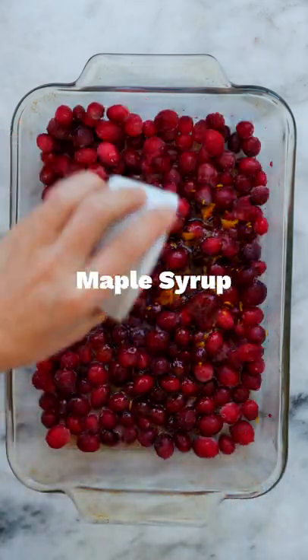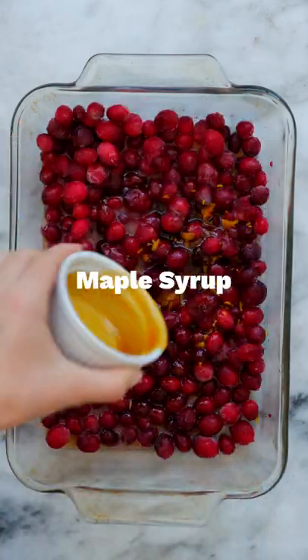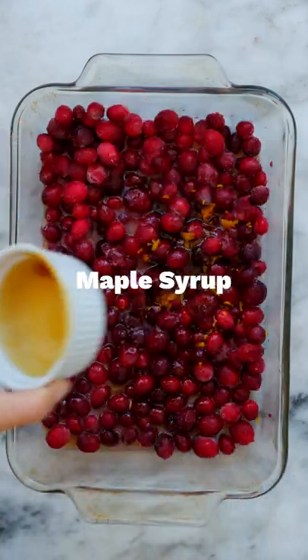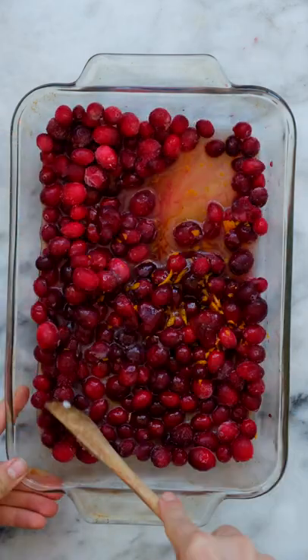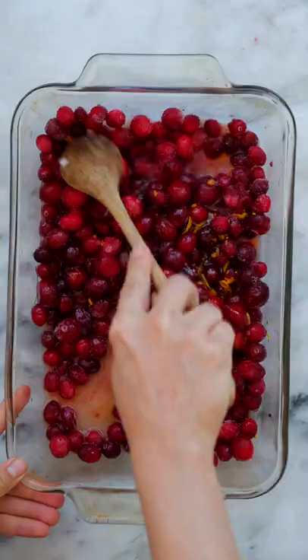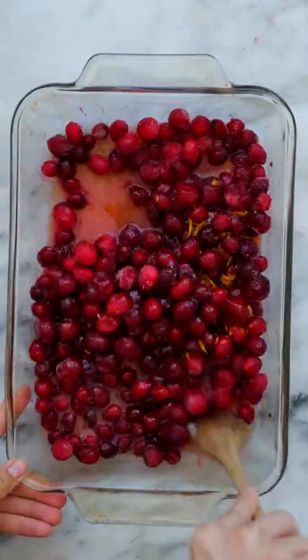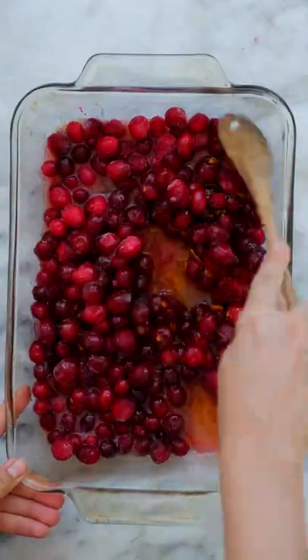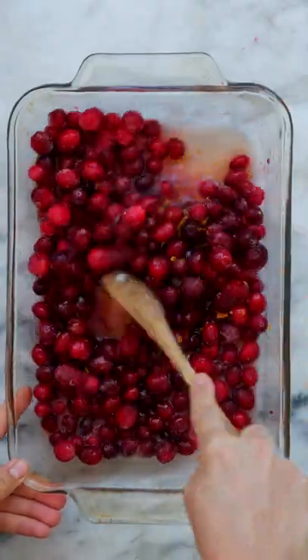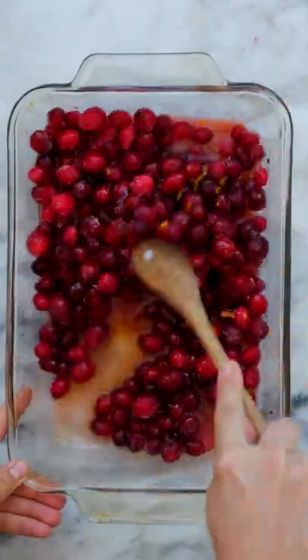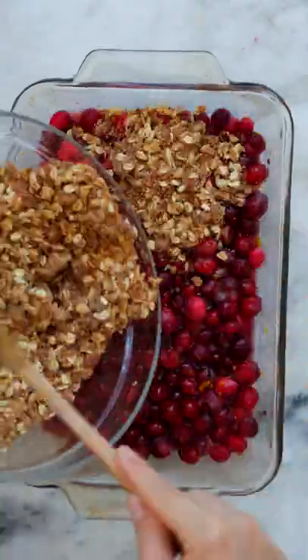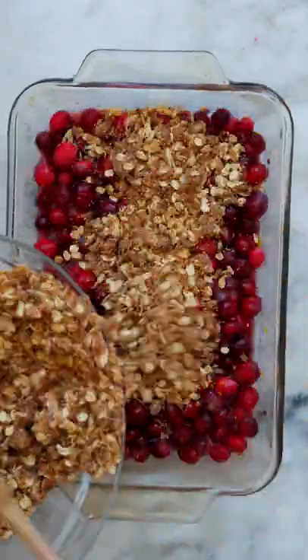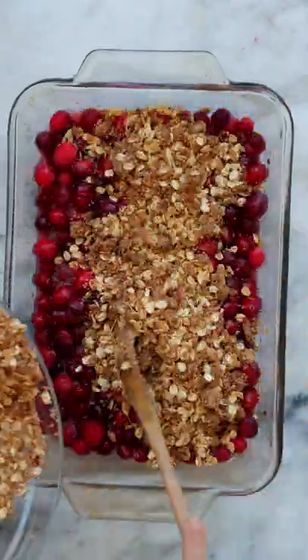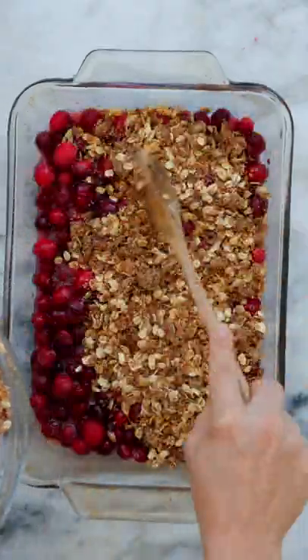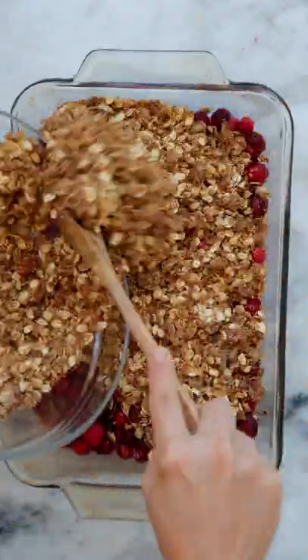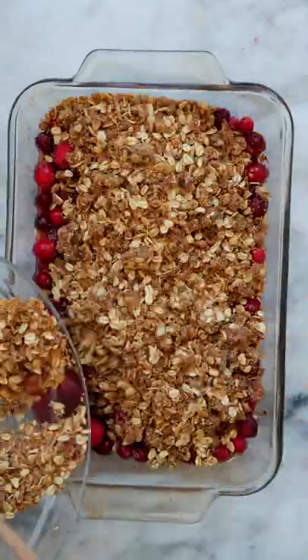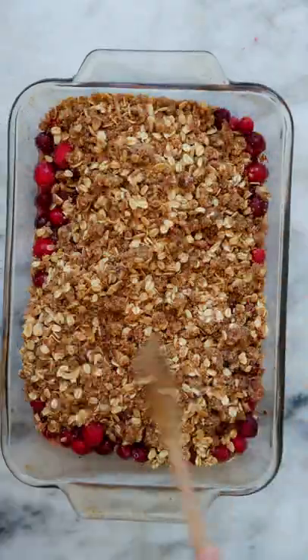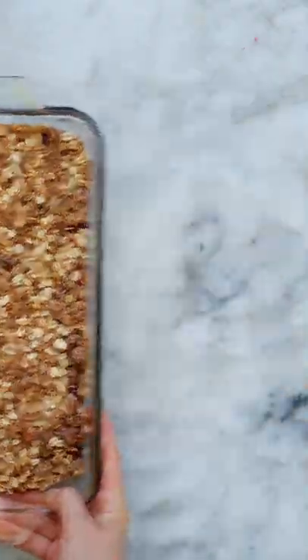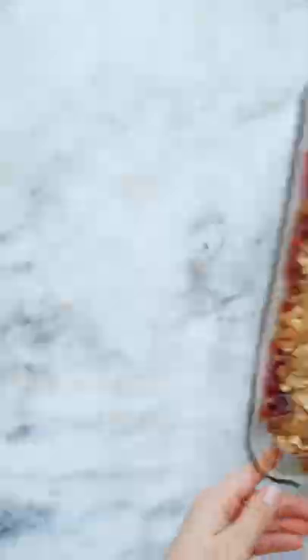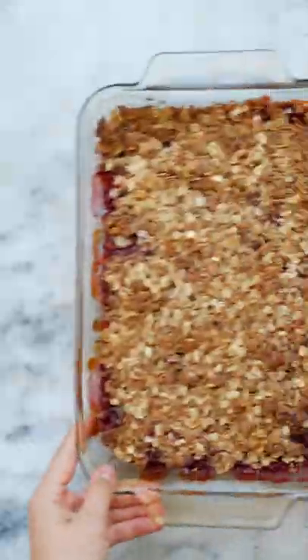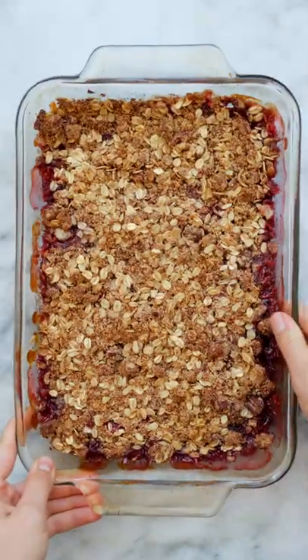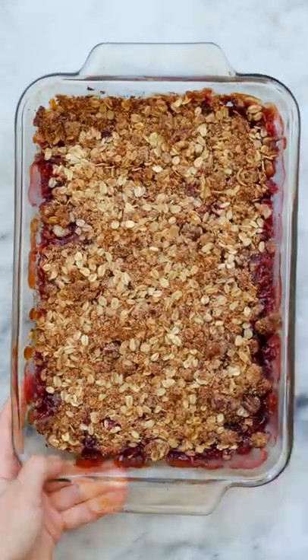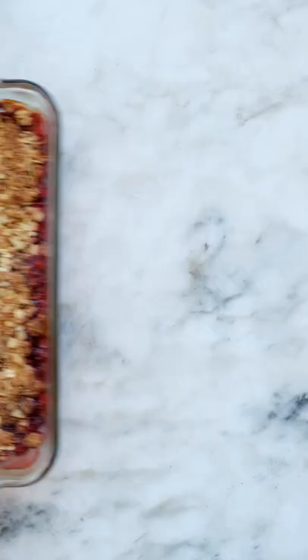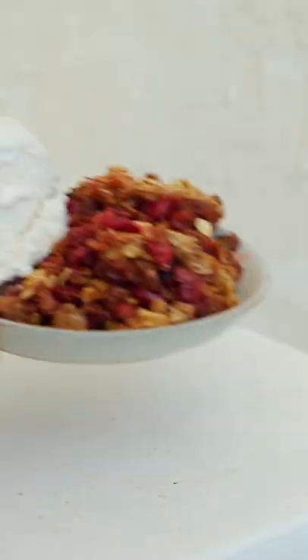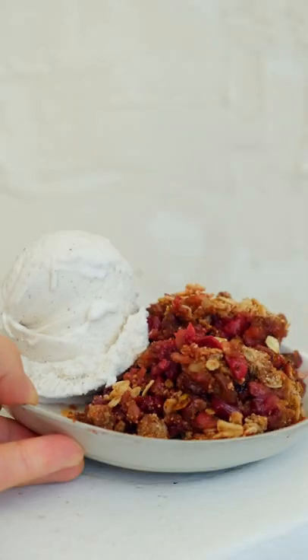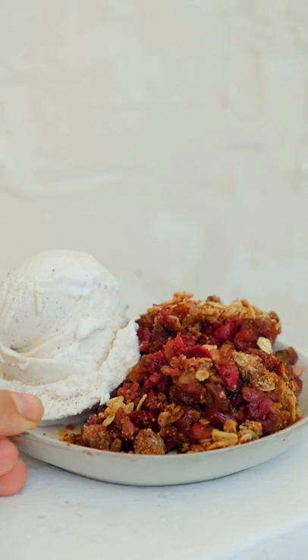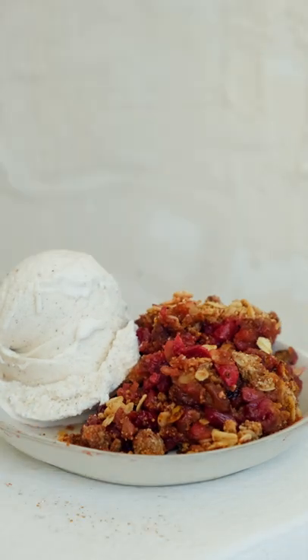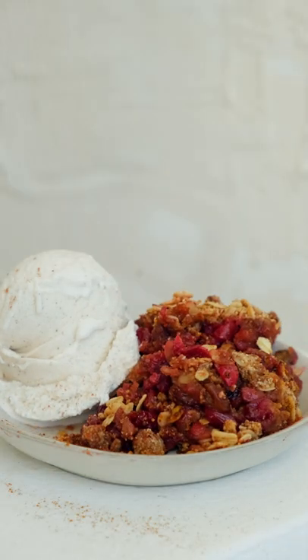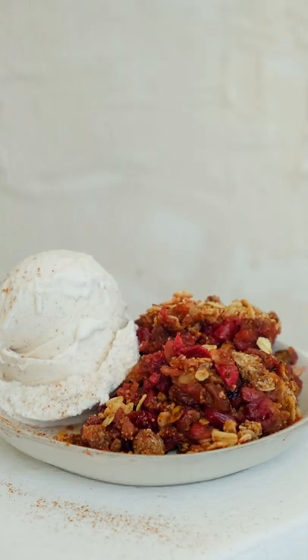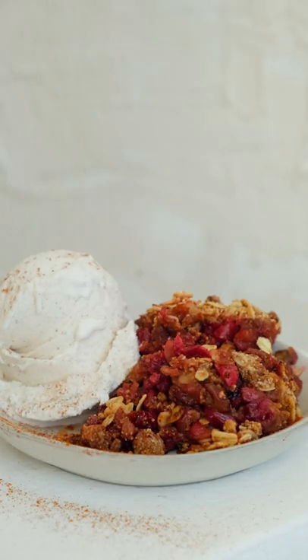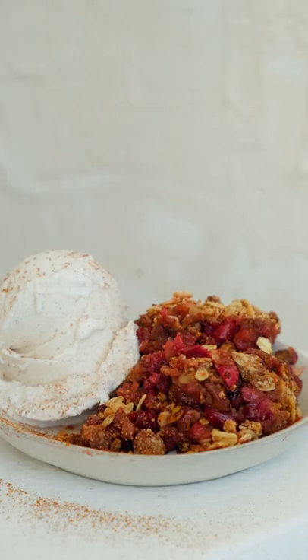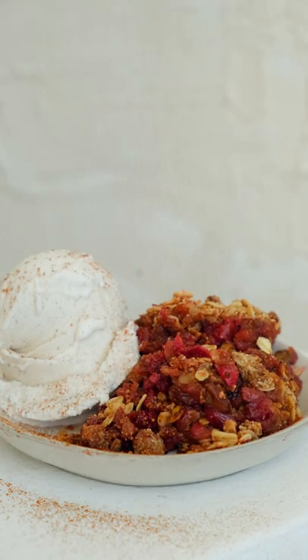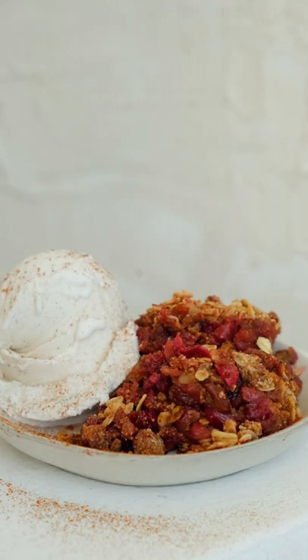Sprinkle the crisp topping over the berries, then bake until the top is golden and the berries are extra bubbly. And that's it! Serve with some non-dairy ice cream or whipped cream for a delicious fall dessert.